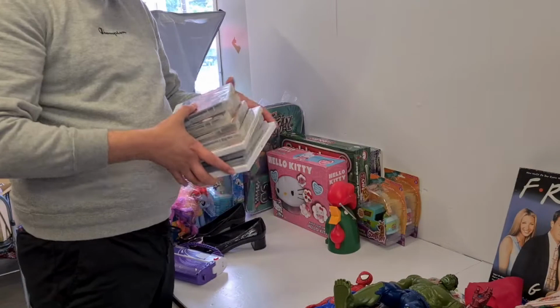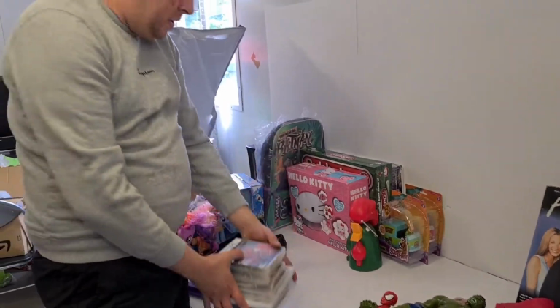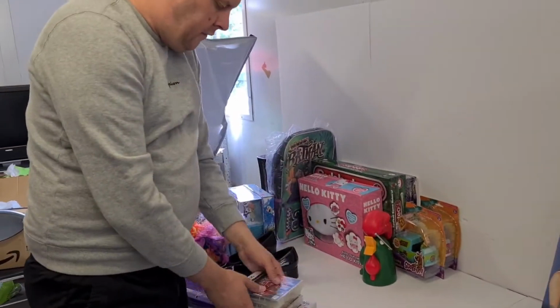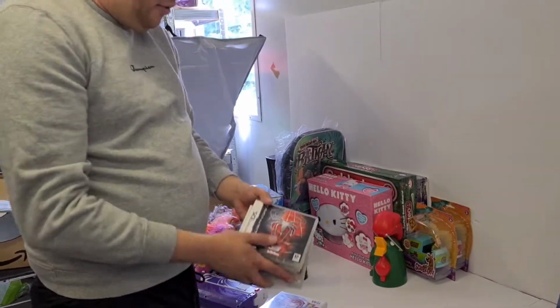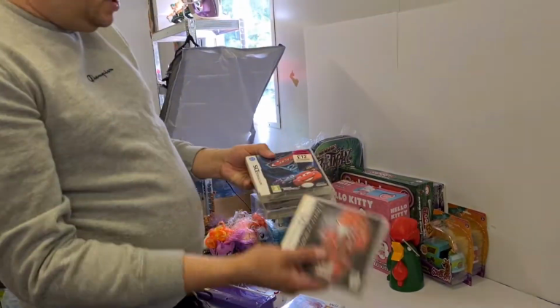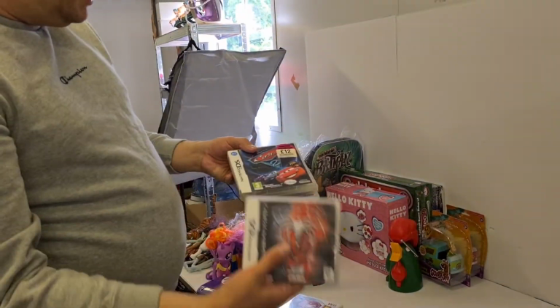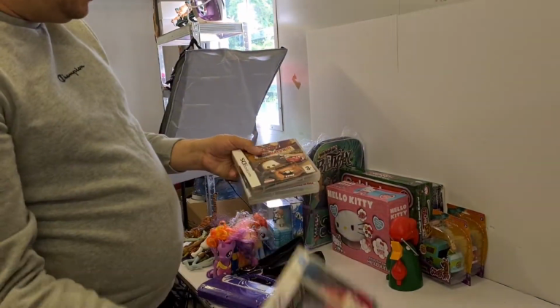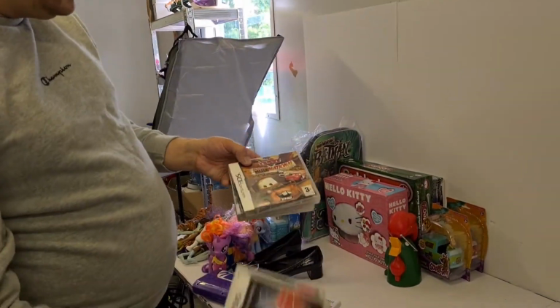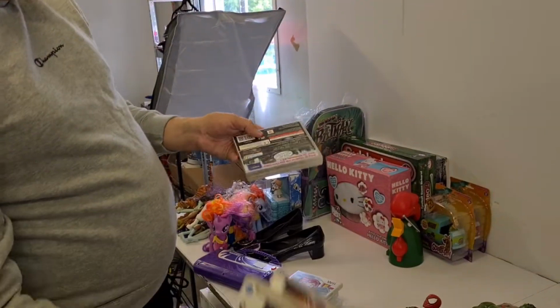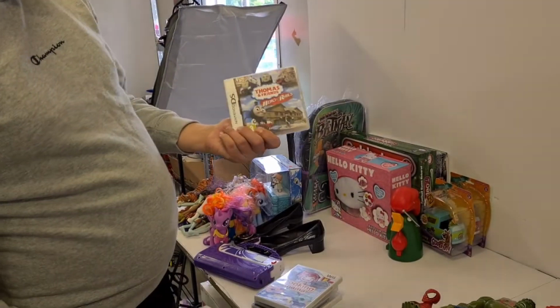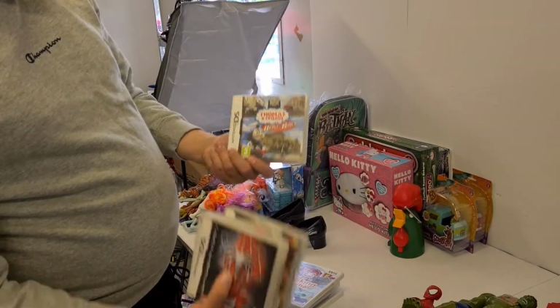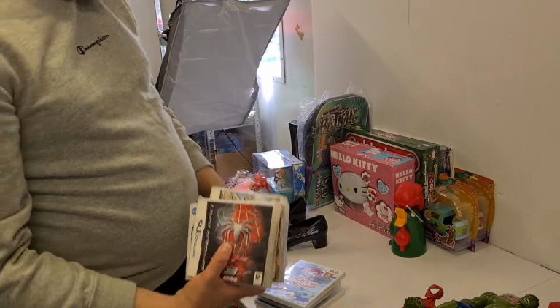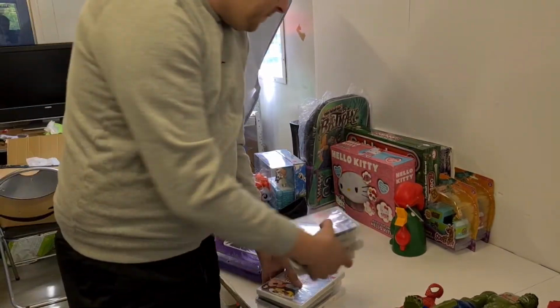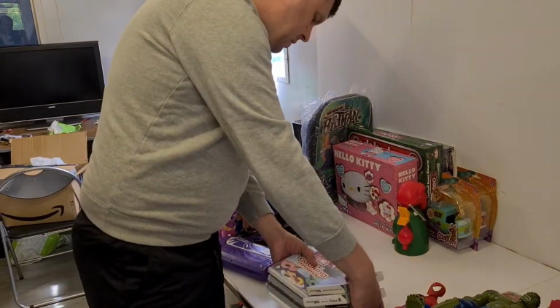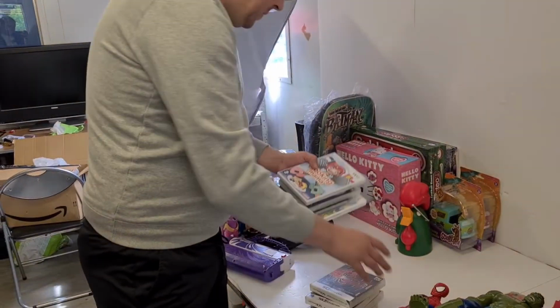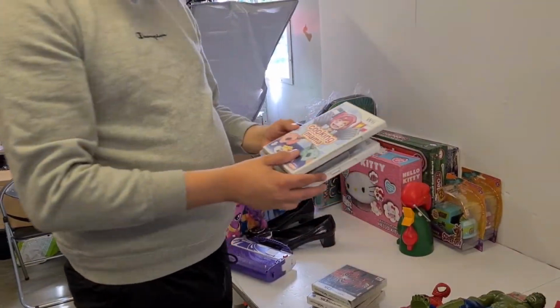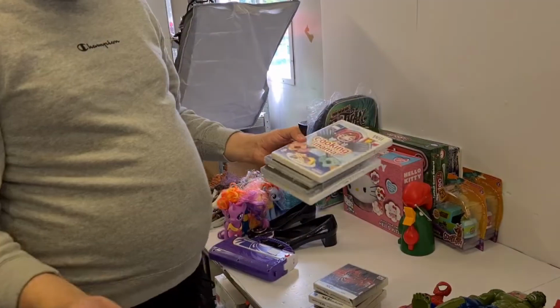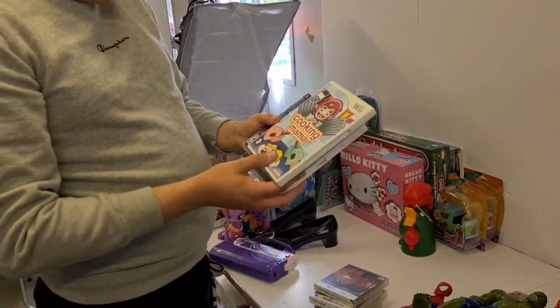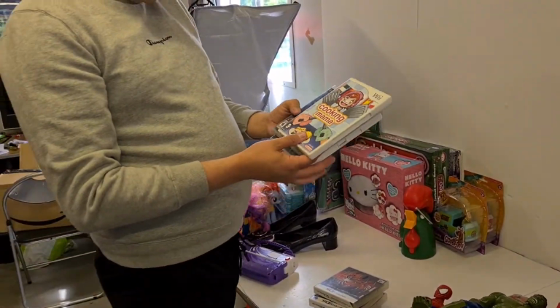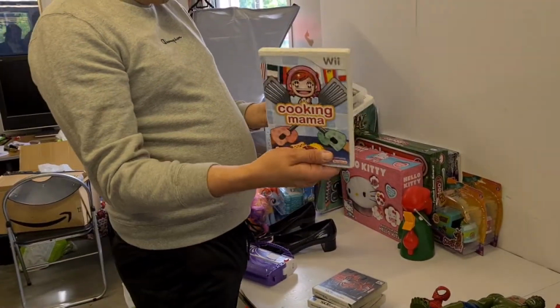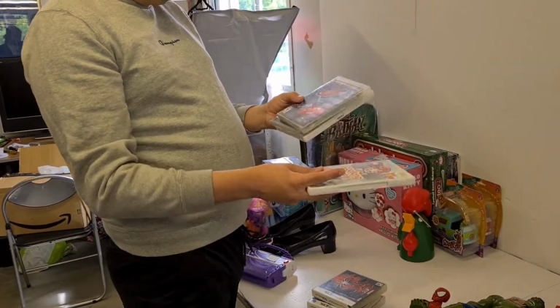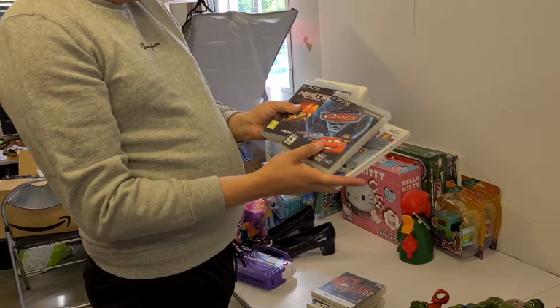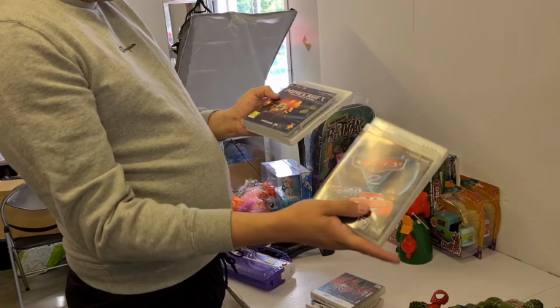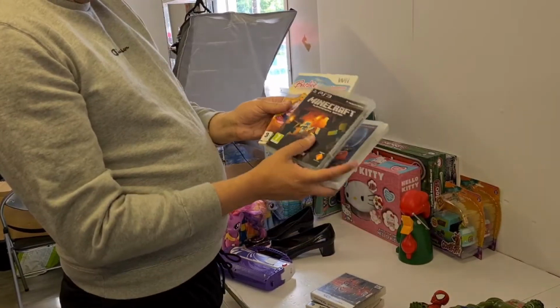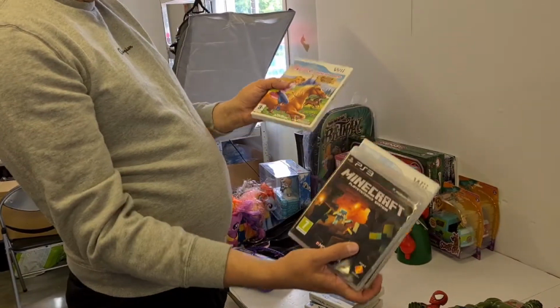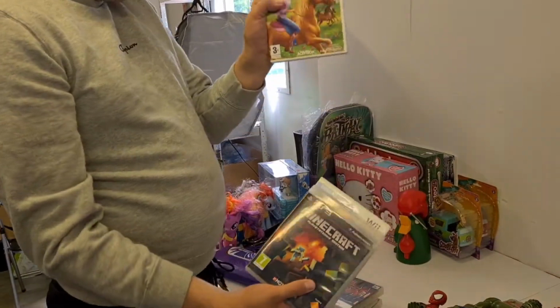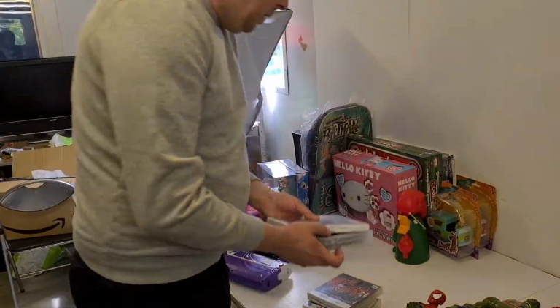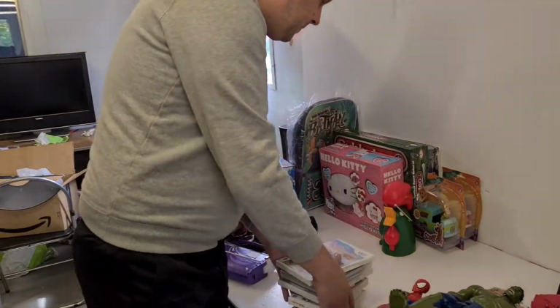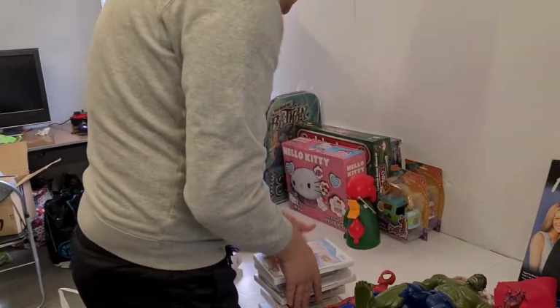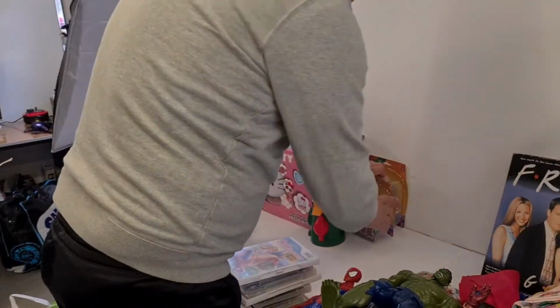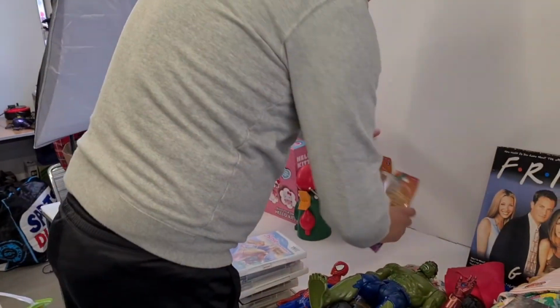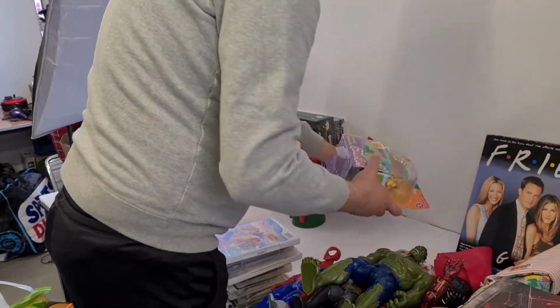We've got some video games - not too many this time. I'll fire through them: Spider-Man, Cars, Thomas, Cooking Mama, Cars, Minecraft, and Barbie. That's the video games.